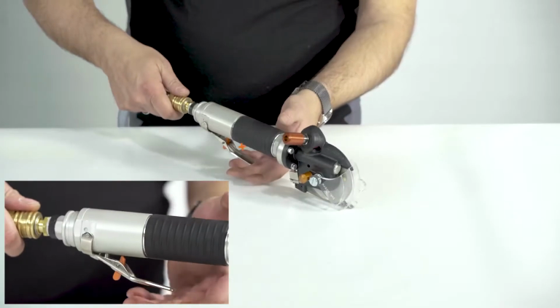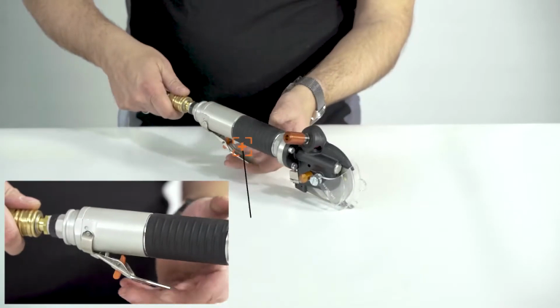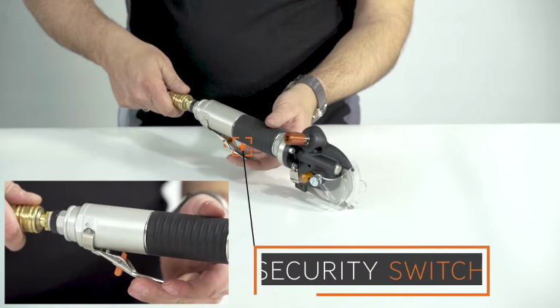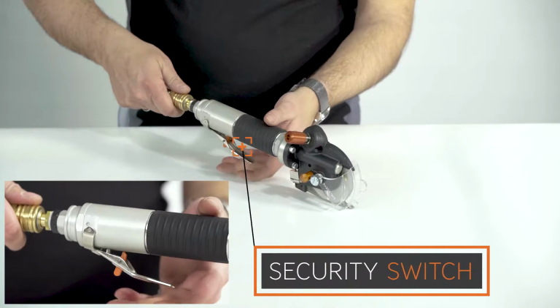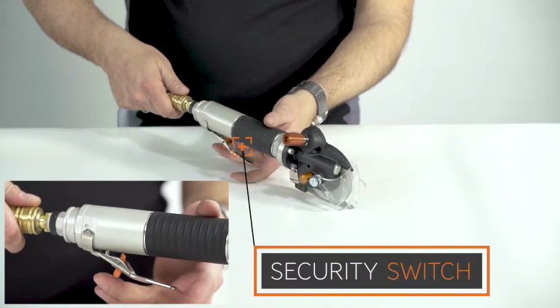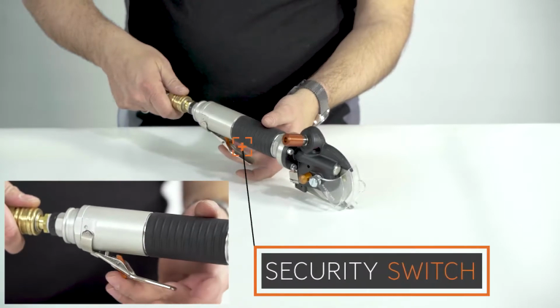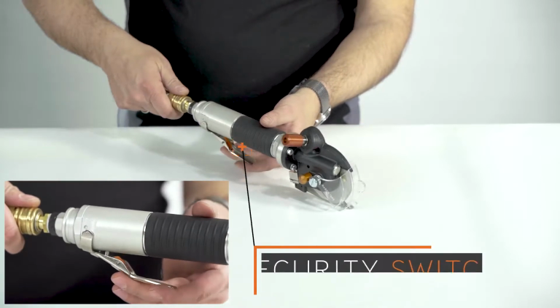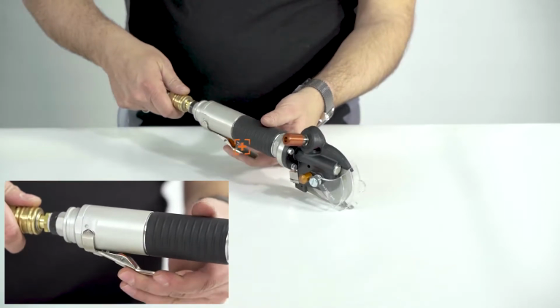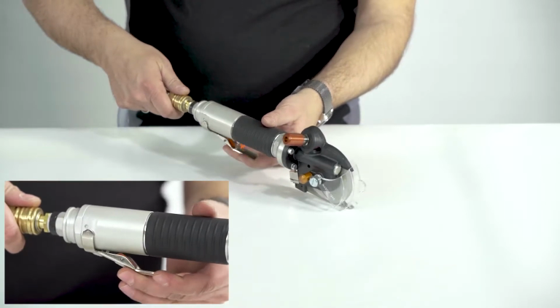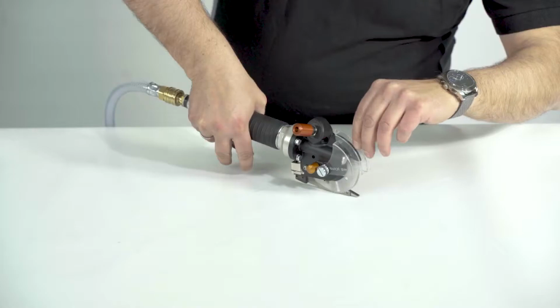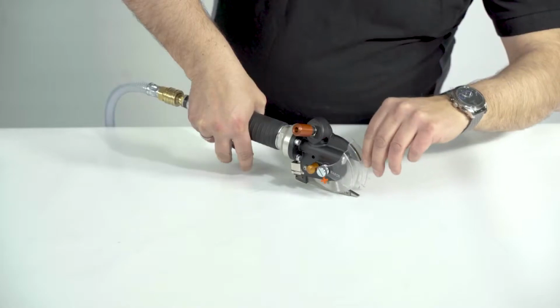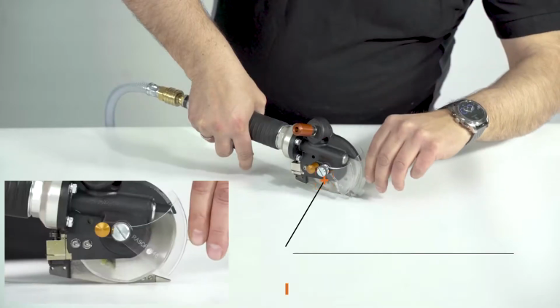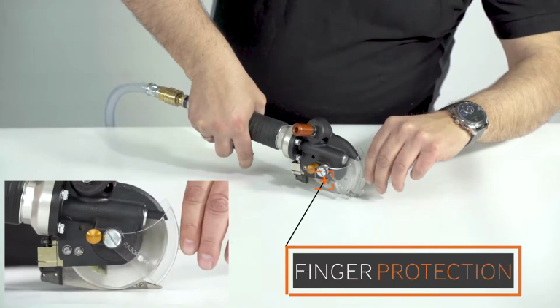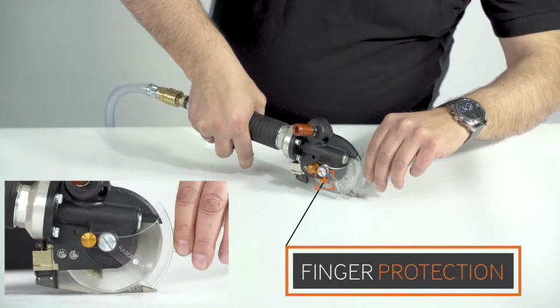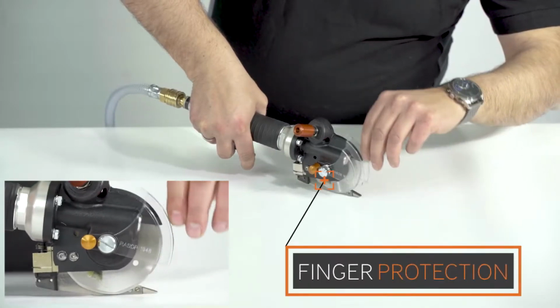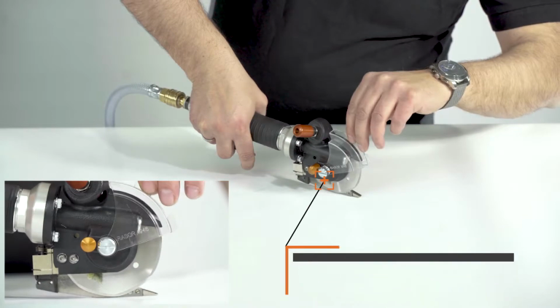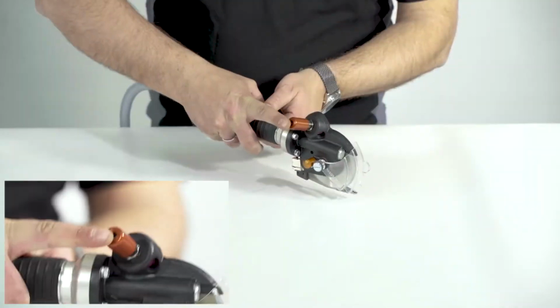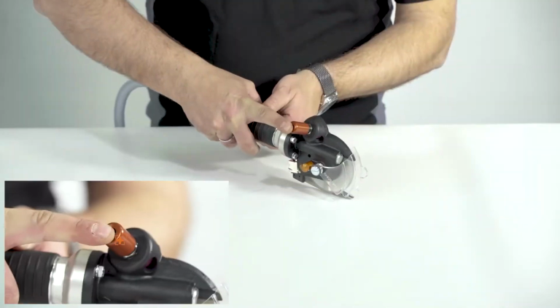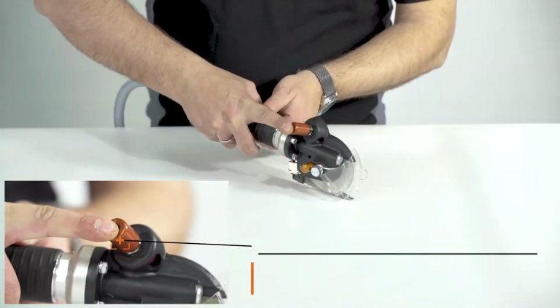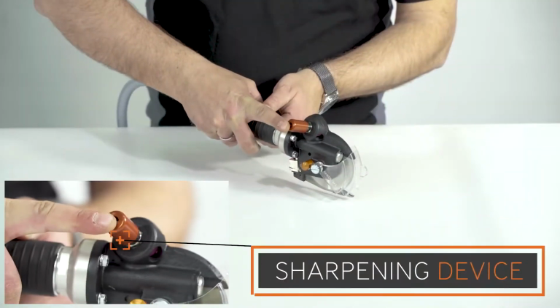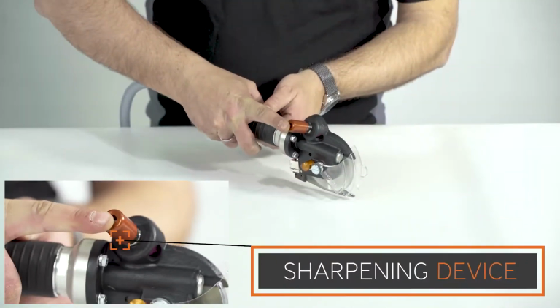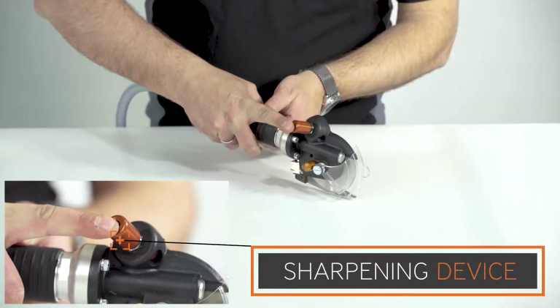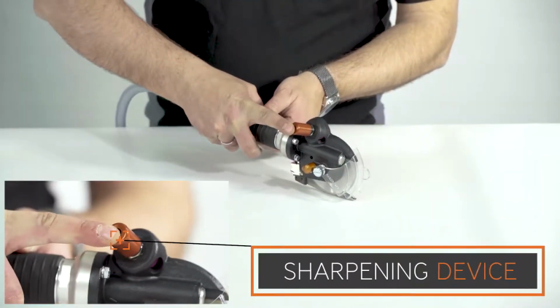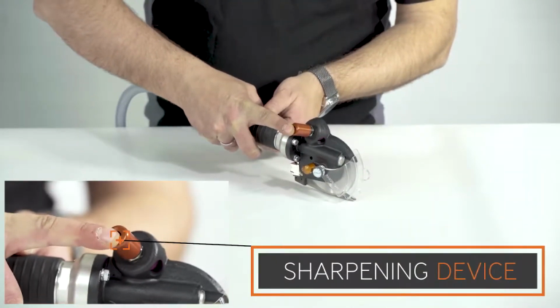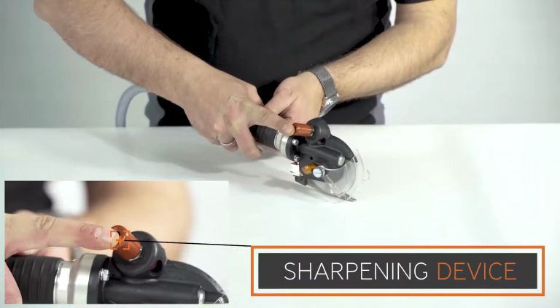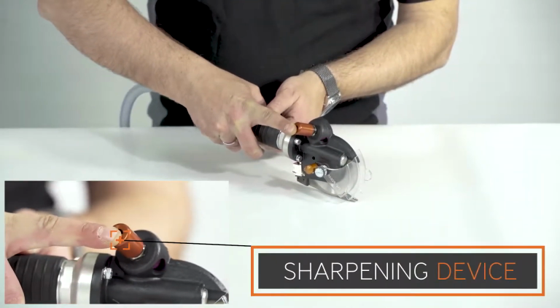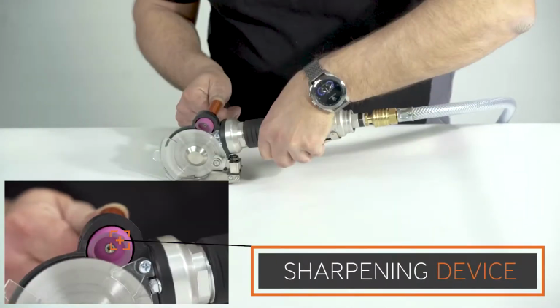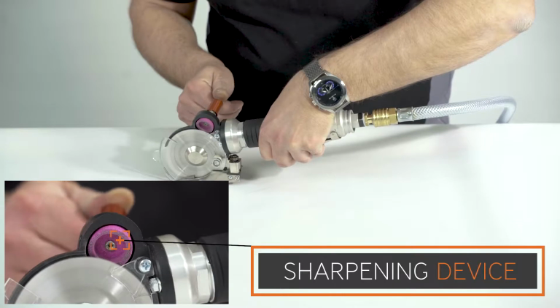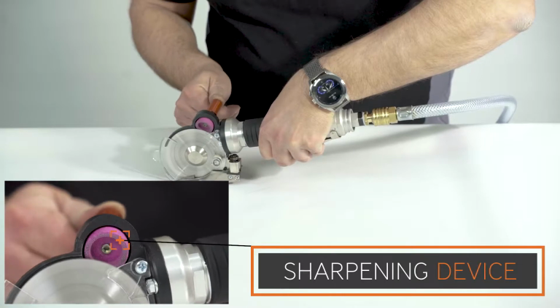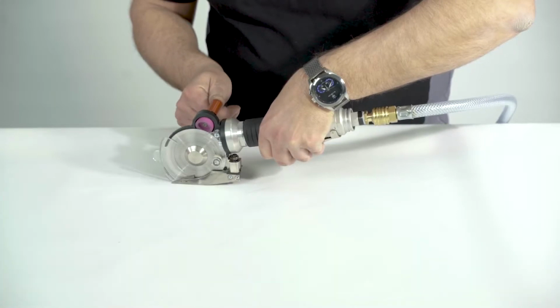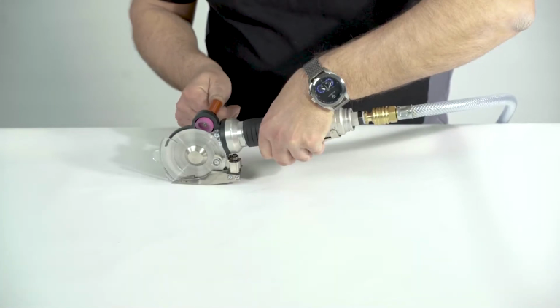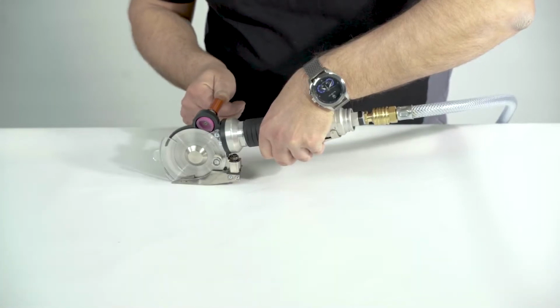An auto-stop safety switch and tool-less variable finger protection fulfill highest standards of safety. With the half-automatic sharpening device, the blades can be reconditioned in less than 10 seconds without dismantling.